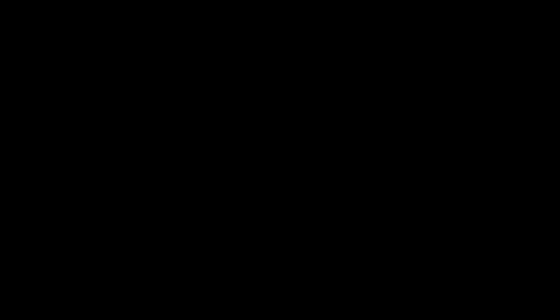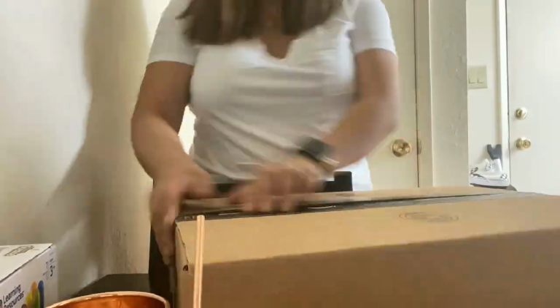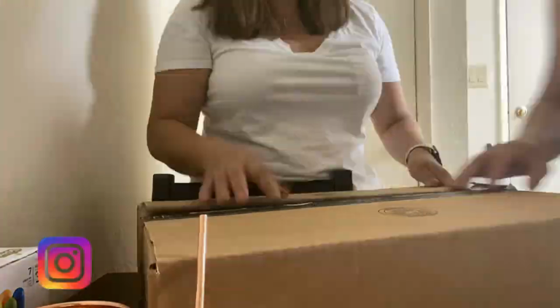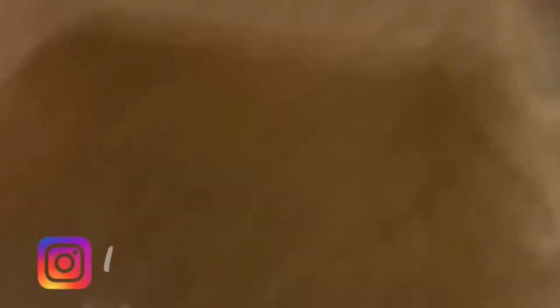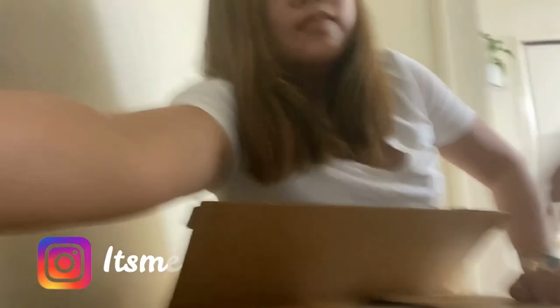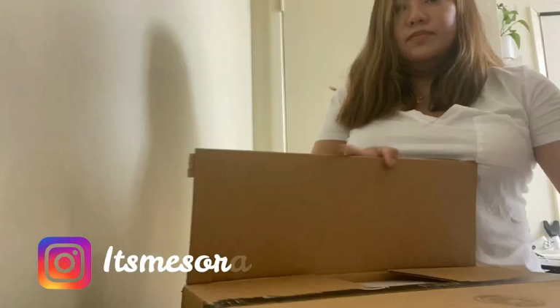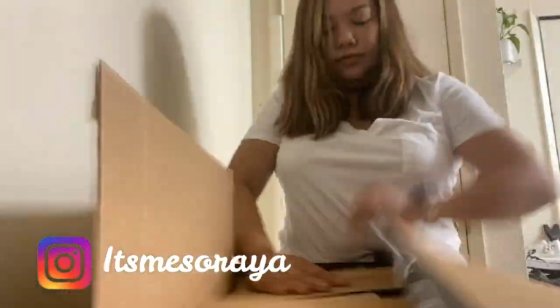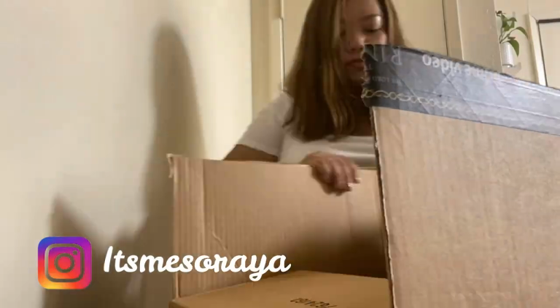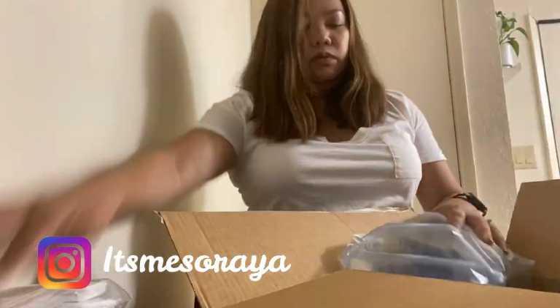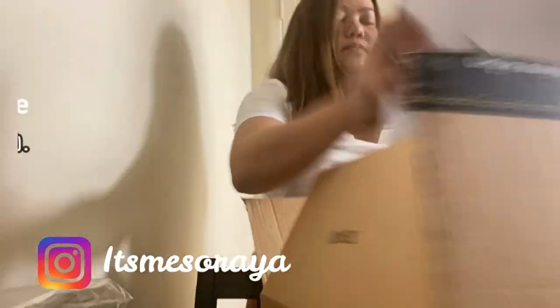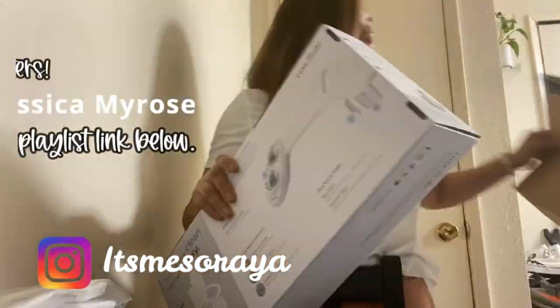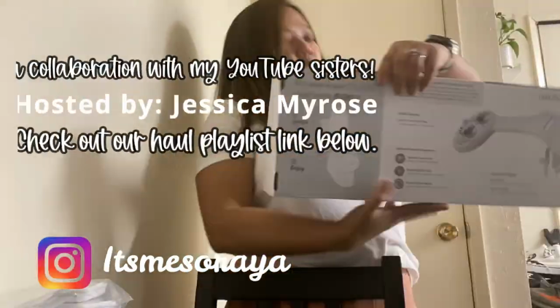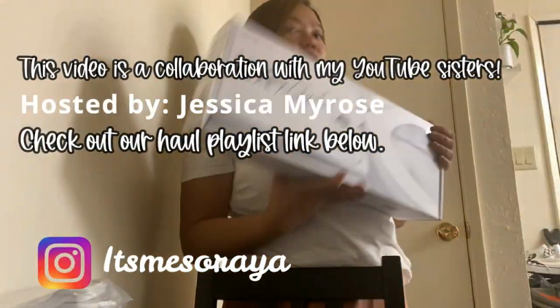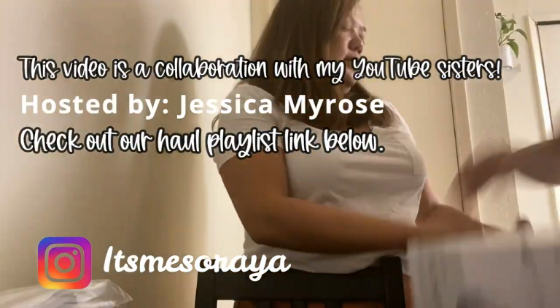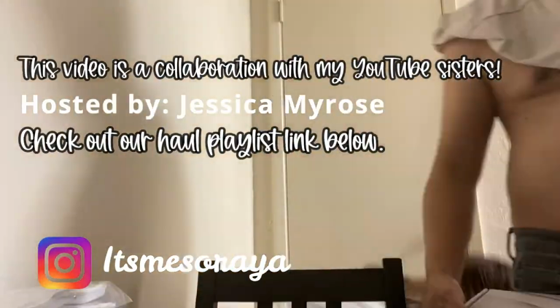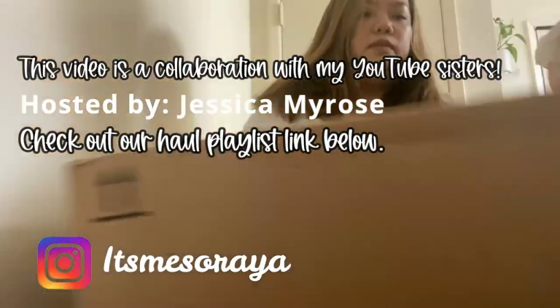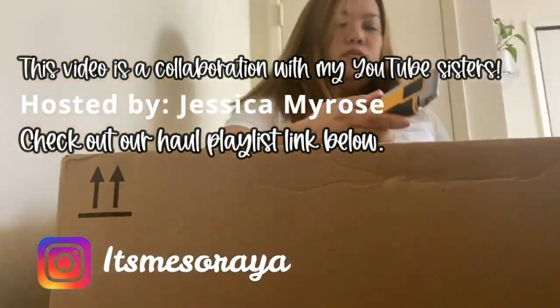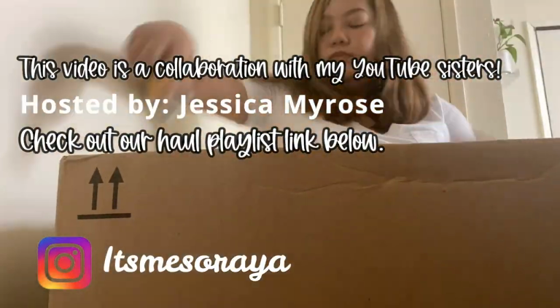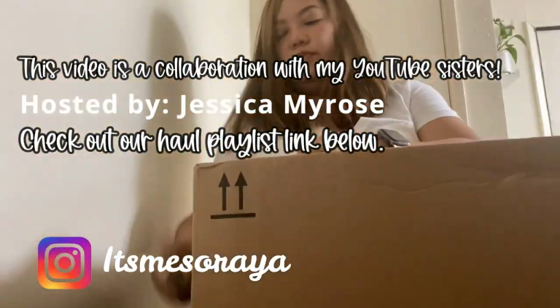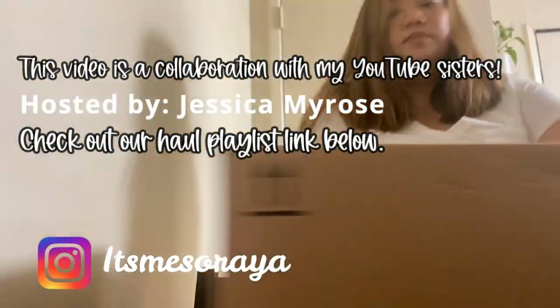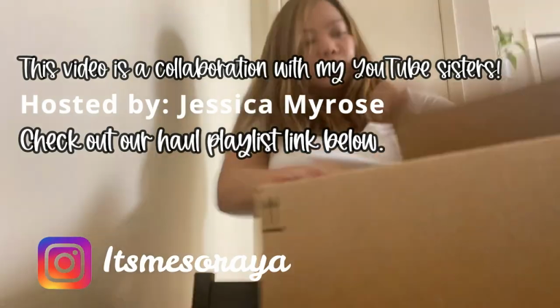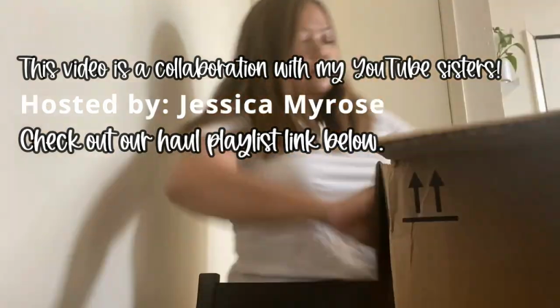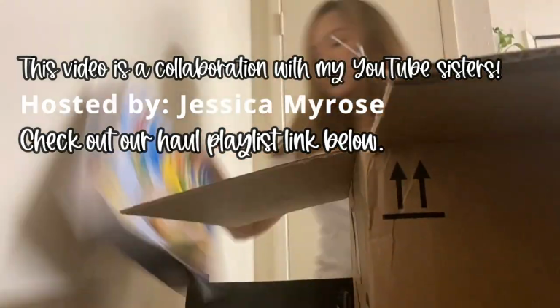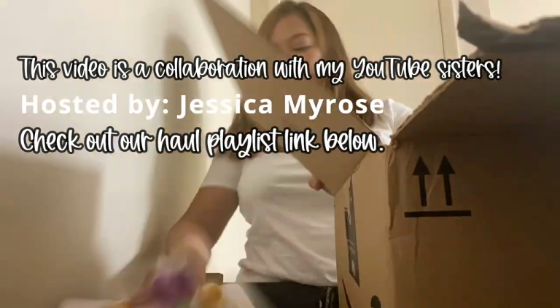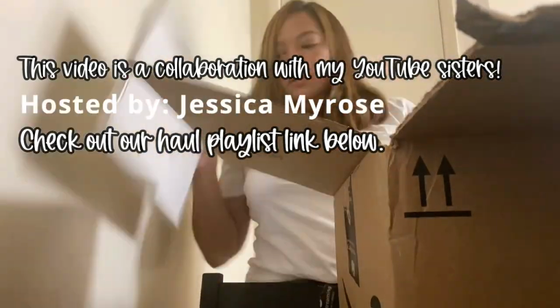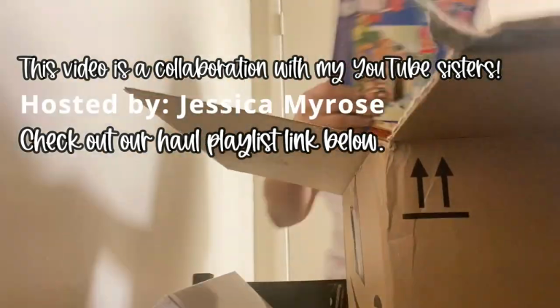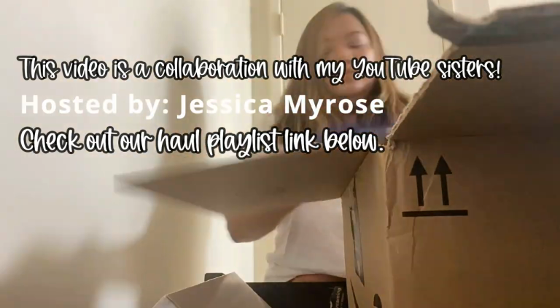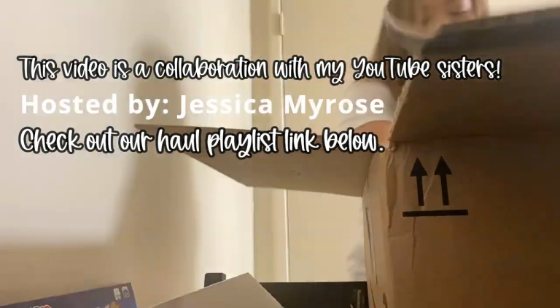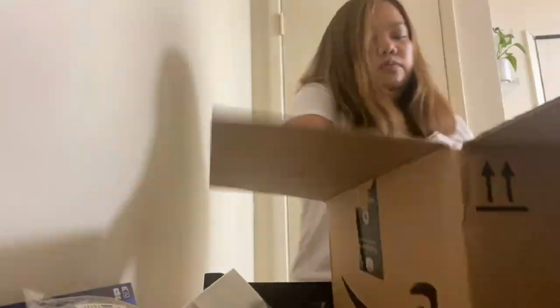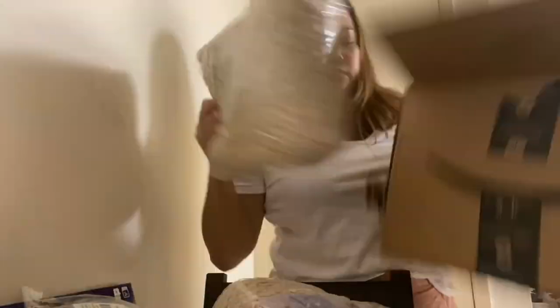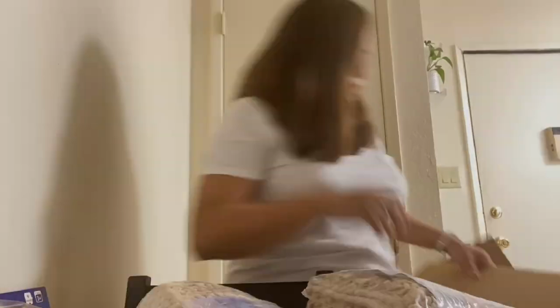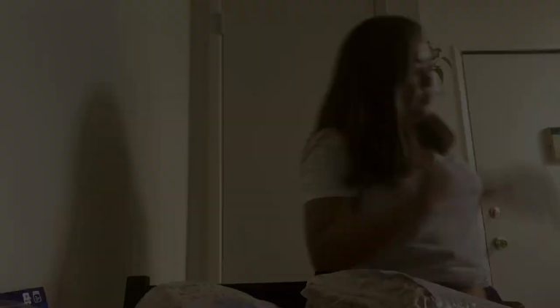Hi guys, it's me Saraya. Welcome back to my channel. In today's video, I am going to update our bathroom. But before that, let me unbox everything.